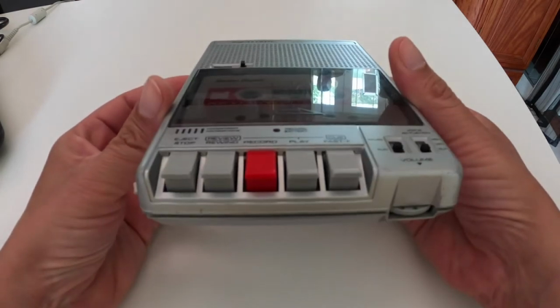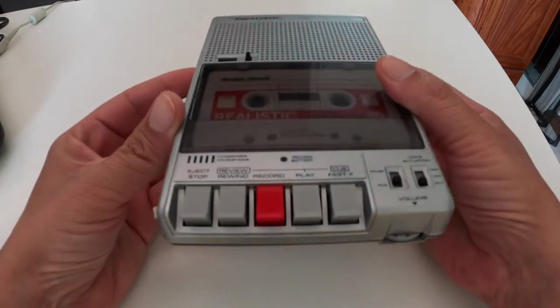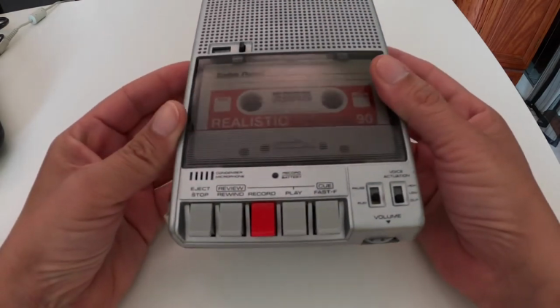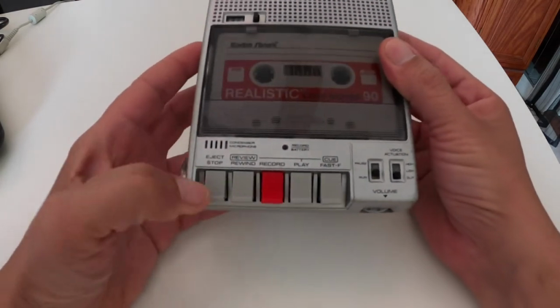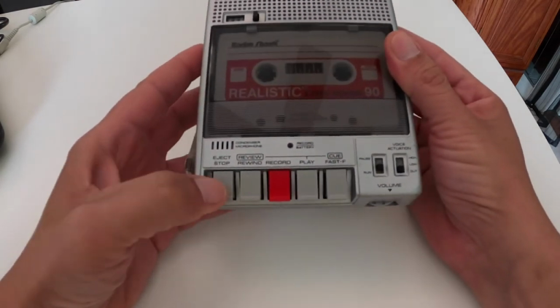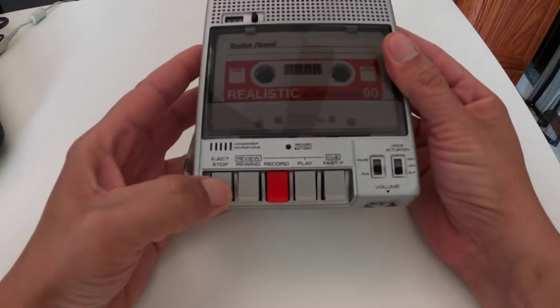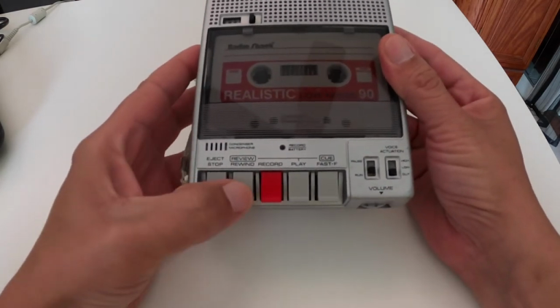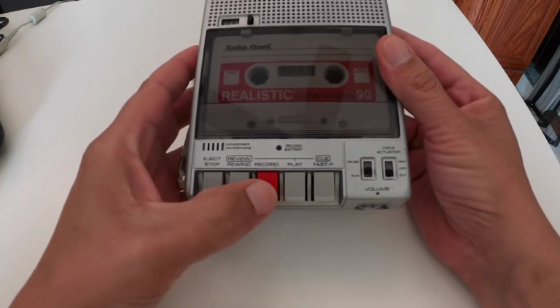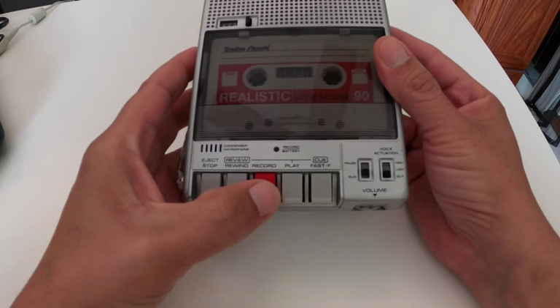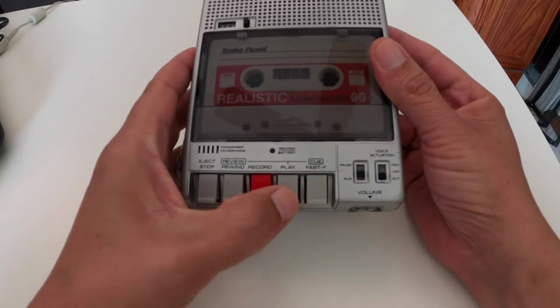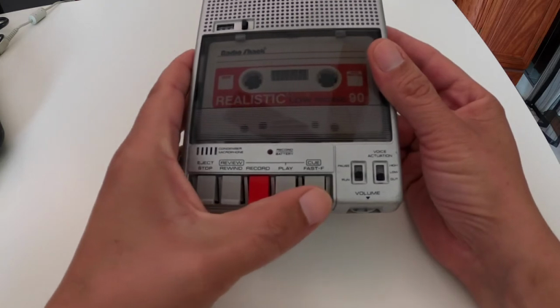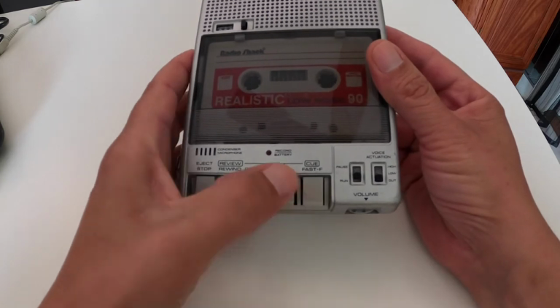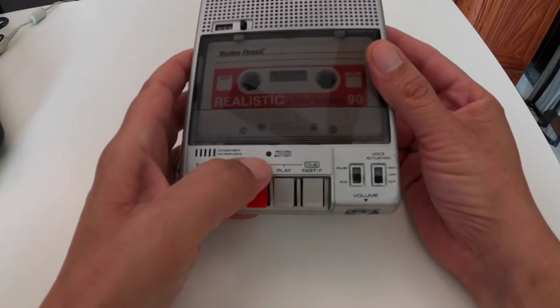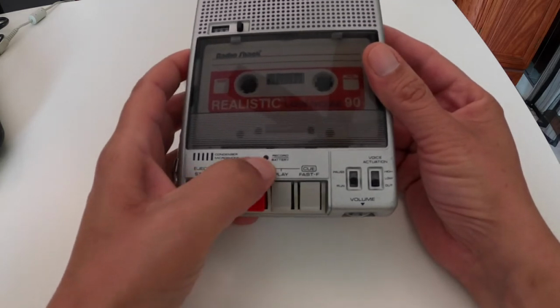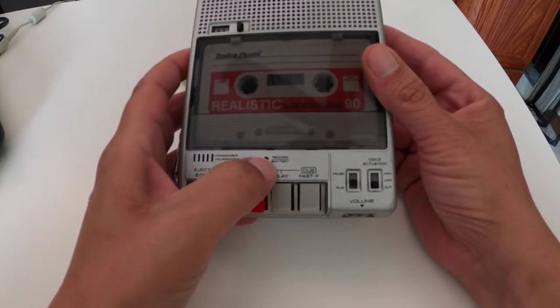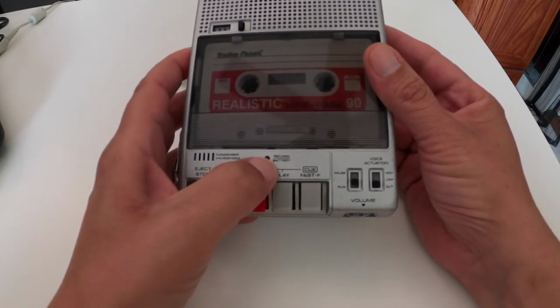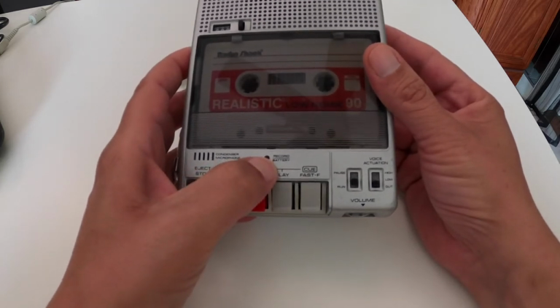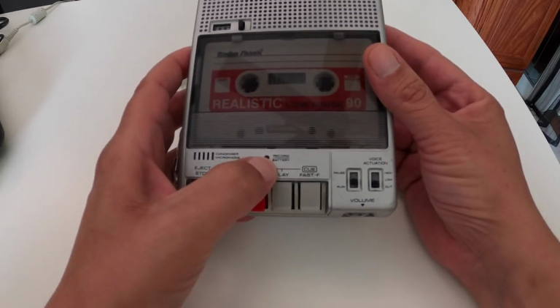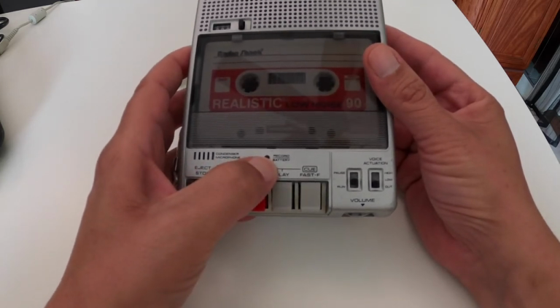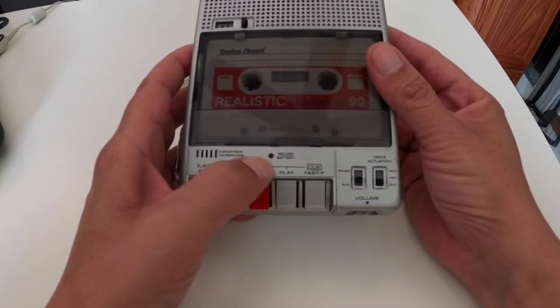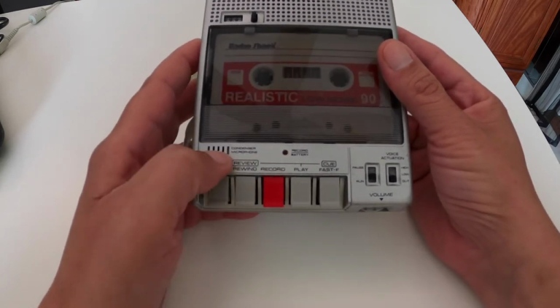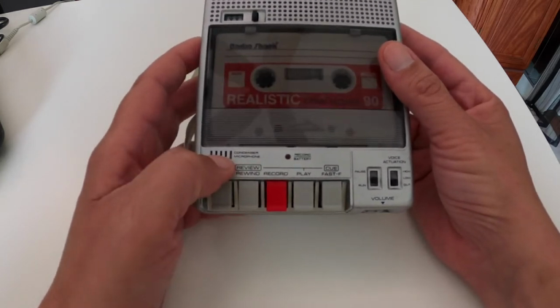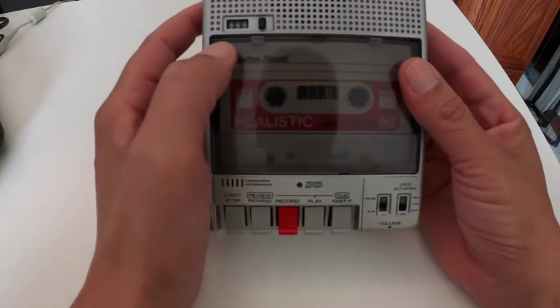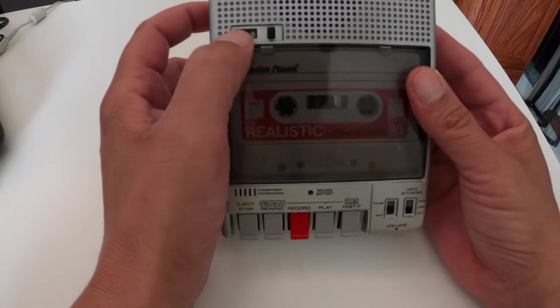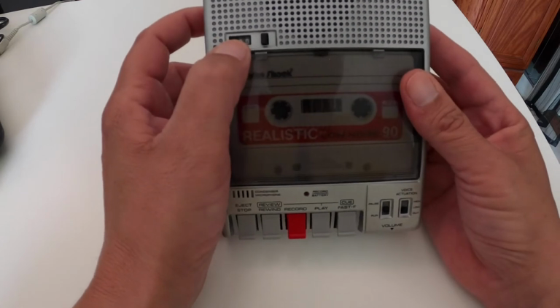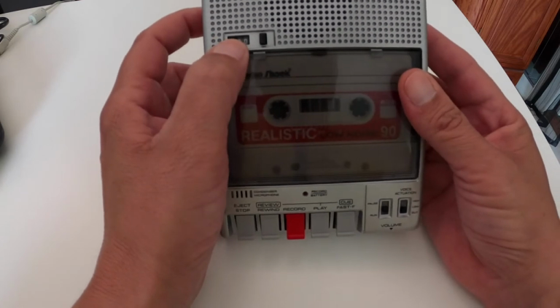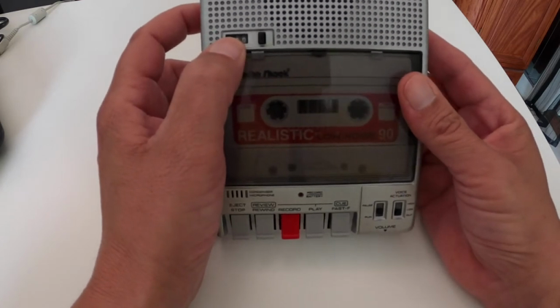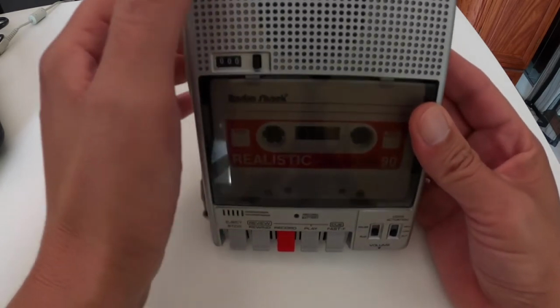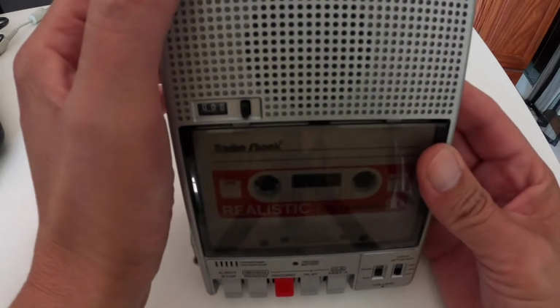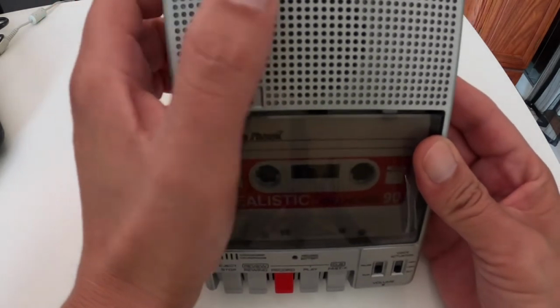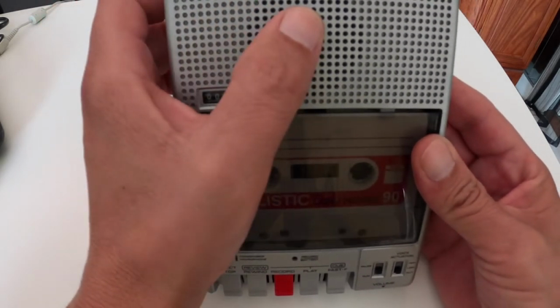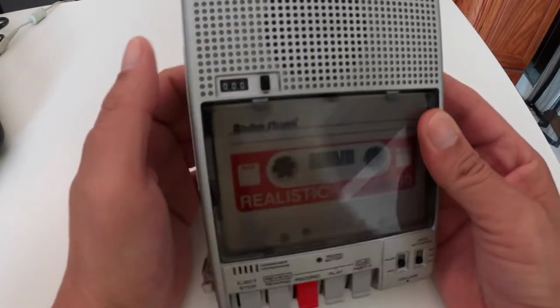It does have the record function. You have your stop, eject, rewind, record, play, fast forward, indicator light for record and battery, your microphone, tape counter, model number up here, and speaker.